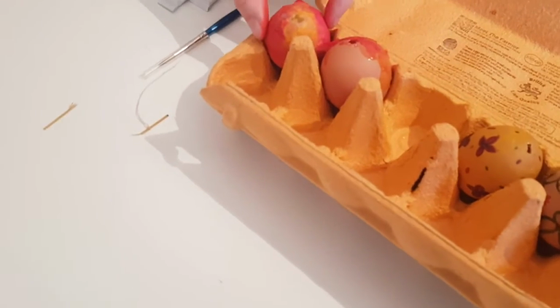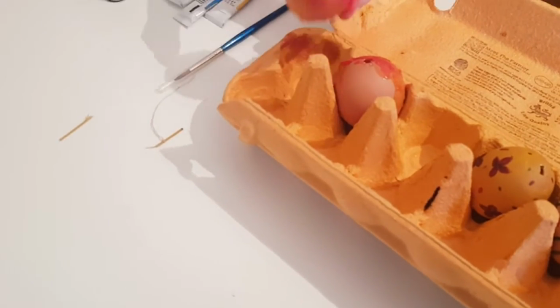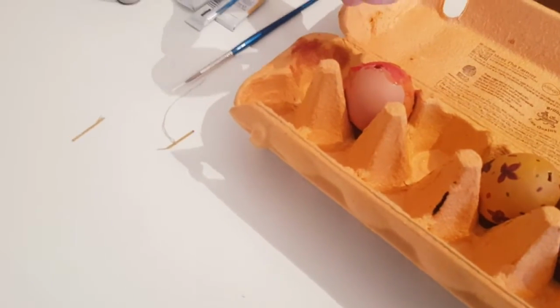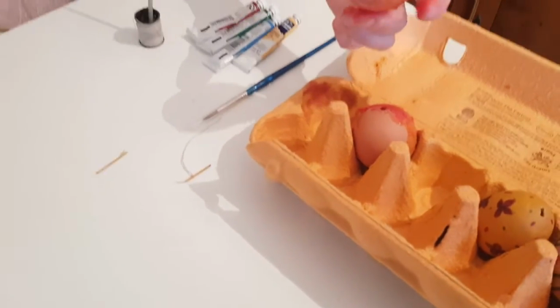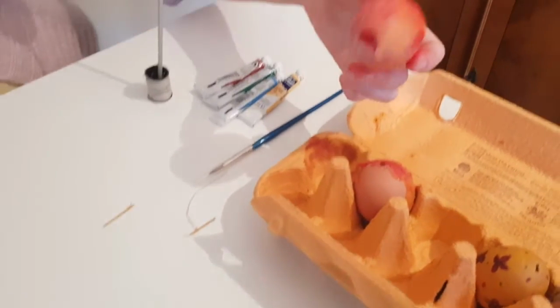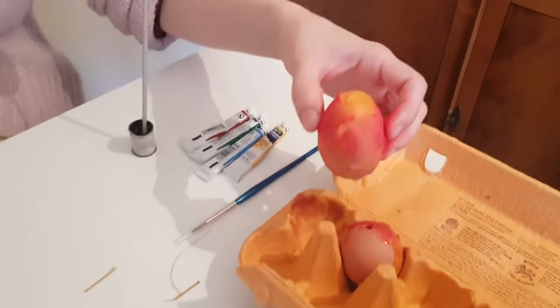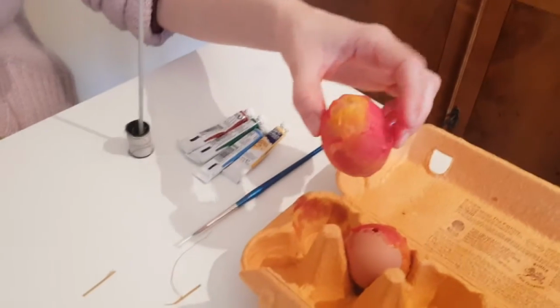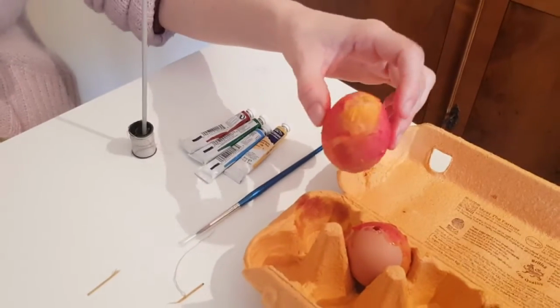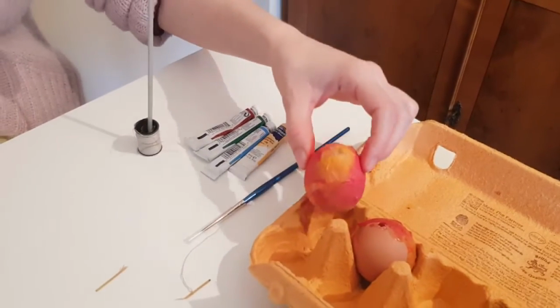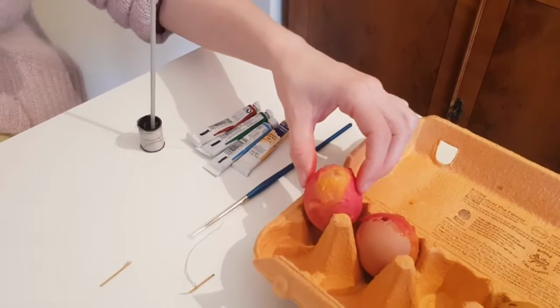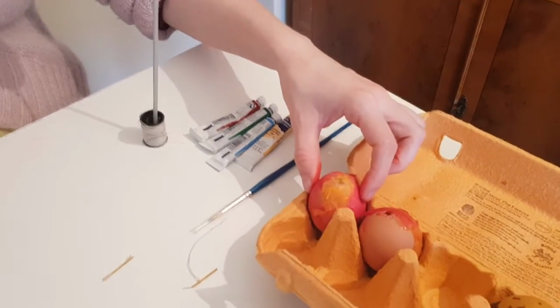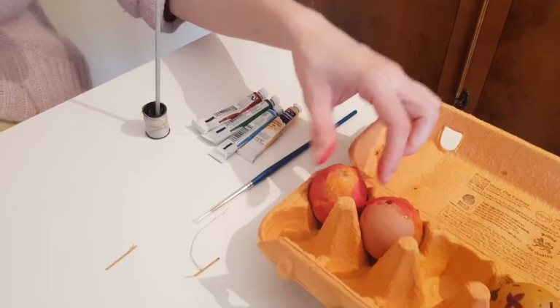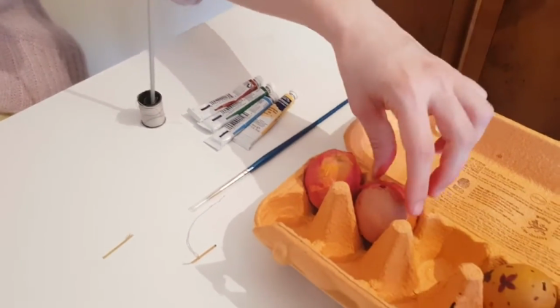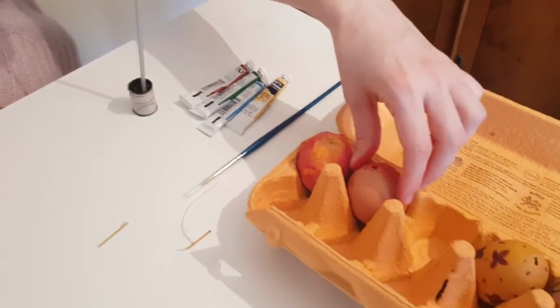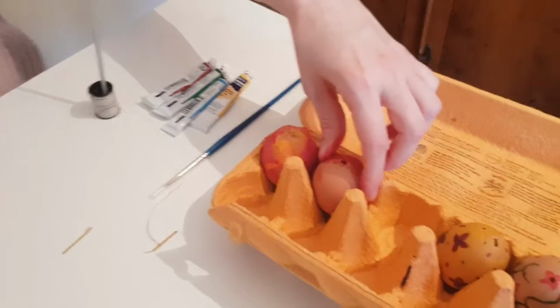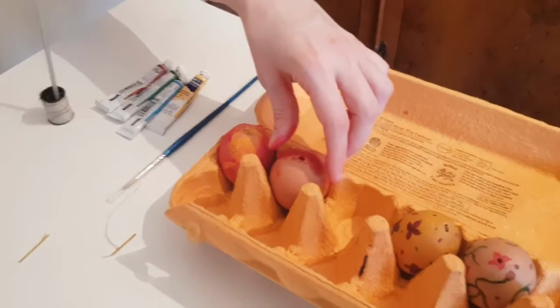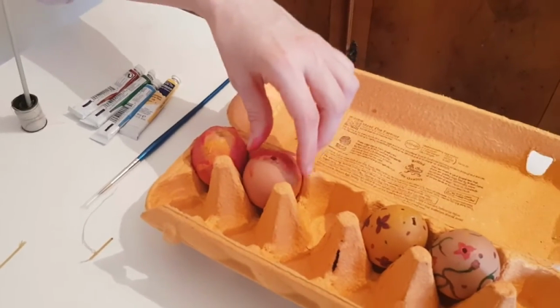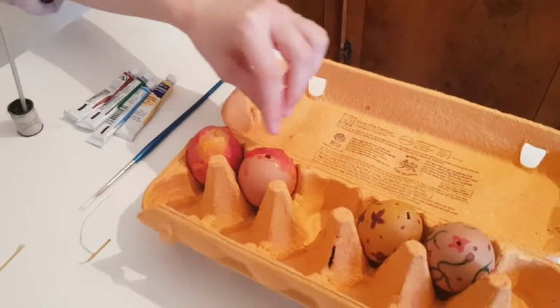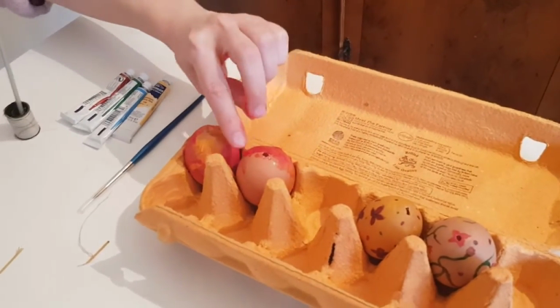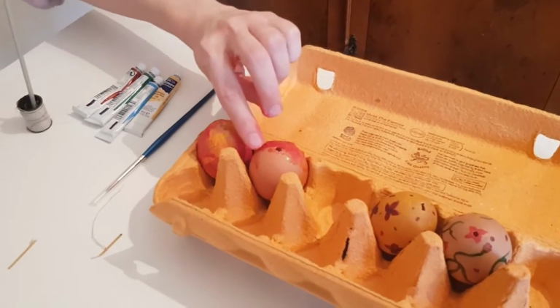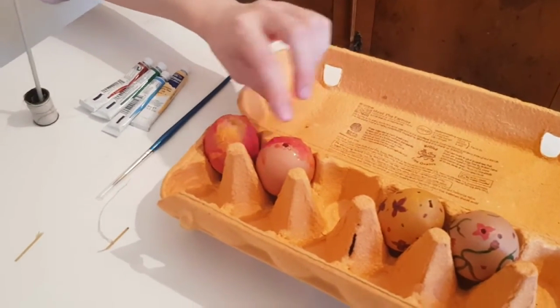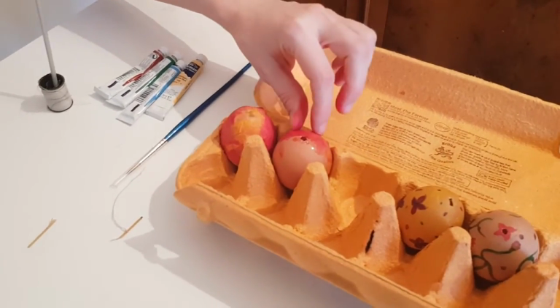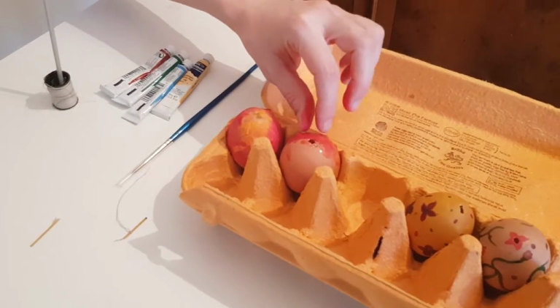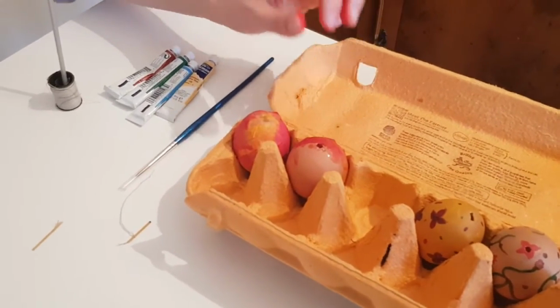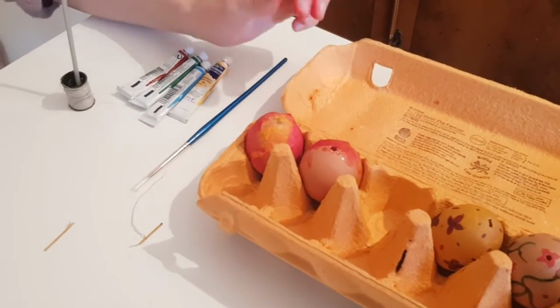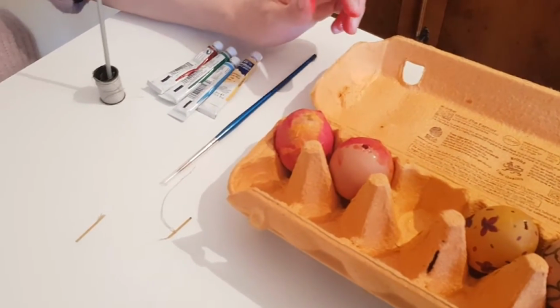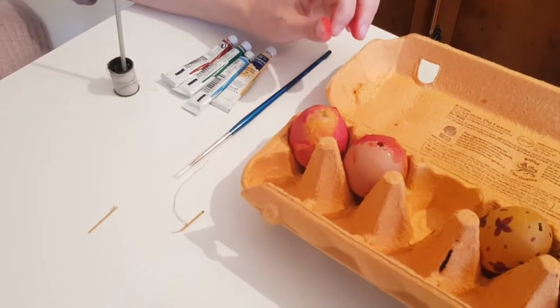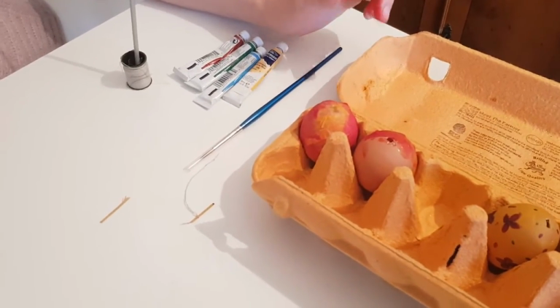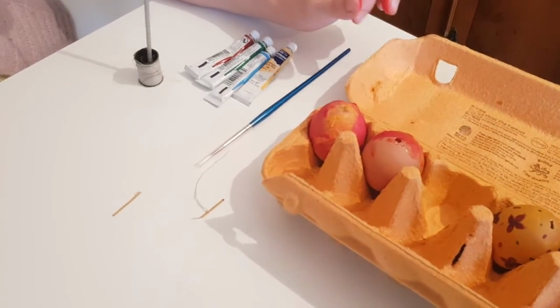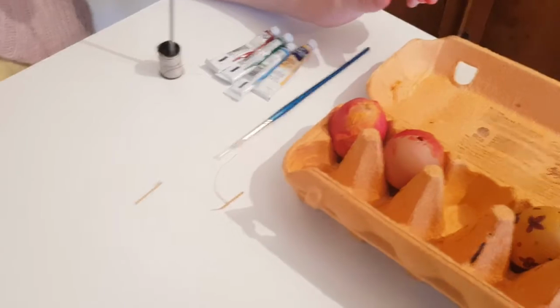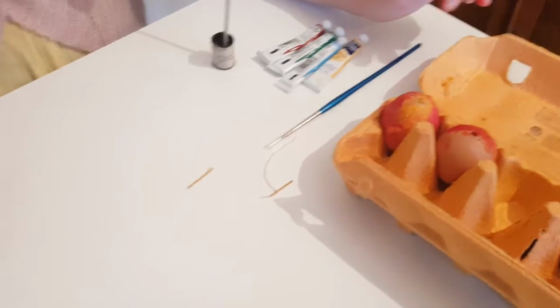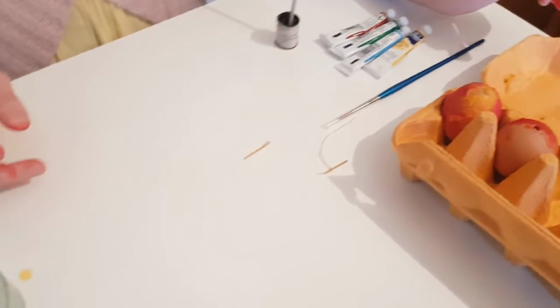You cover the whole egg like this and let it dry. When it's completely dry you can unwrap it, and that's a lot of fun.